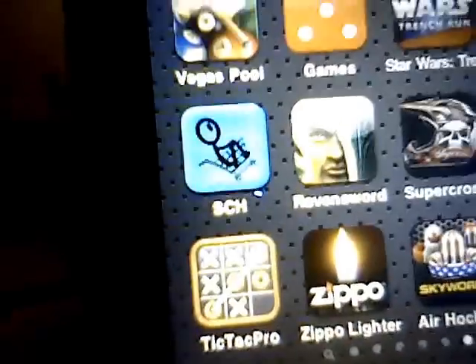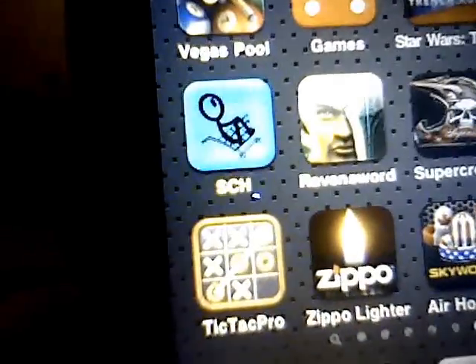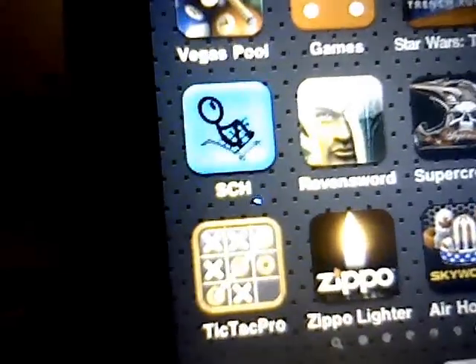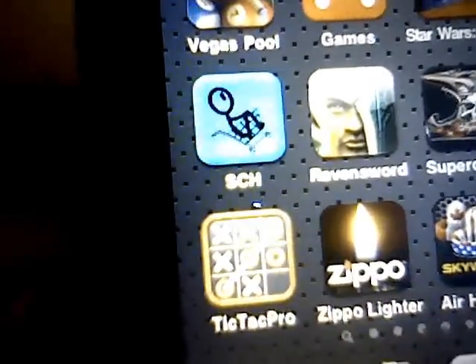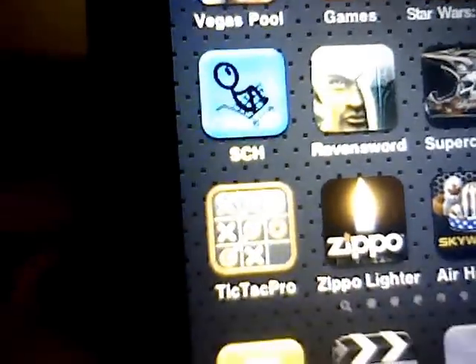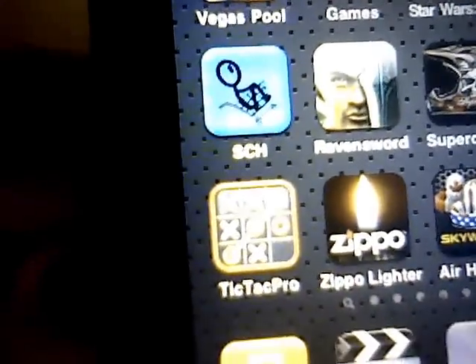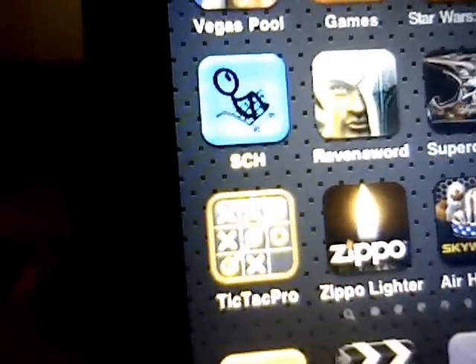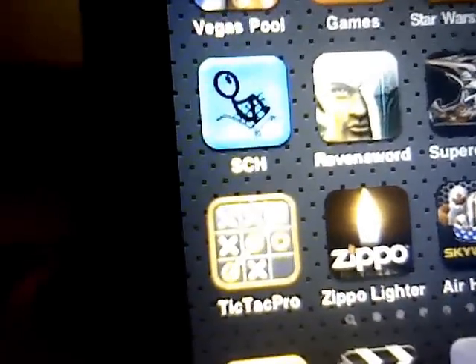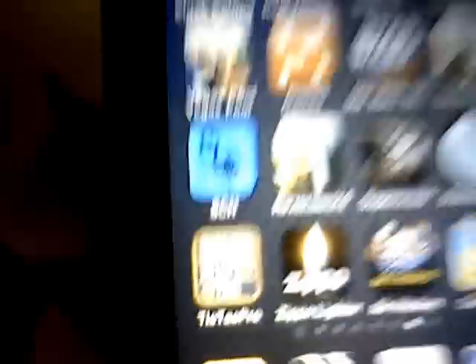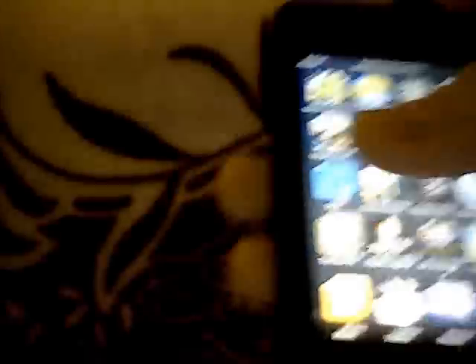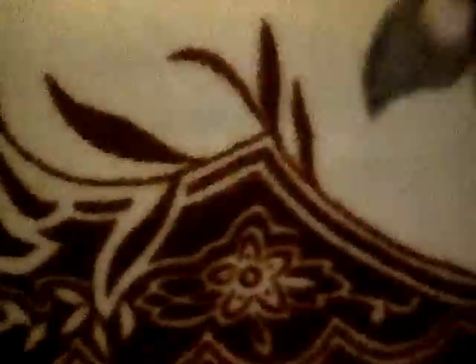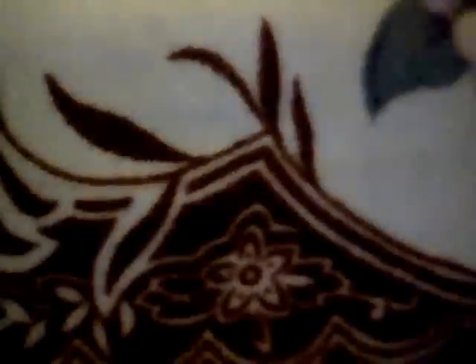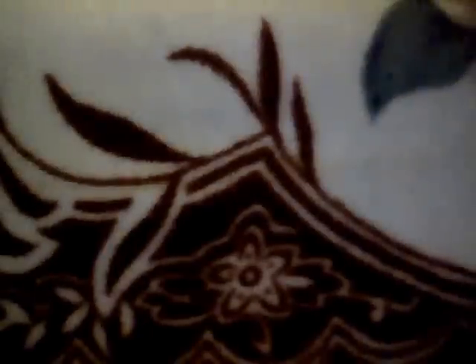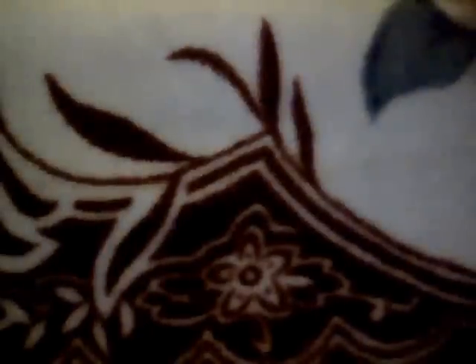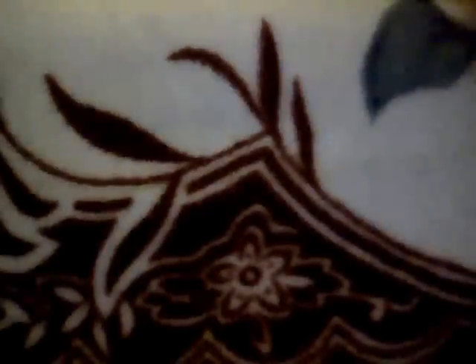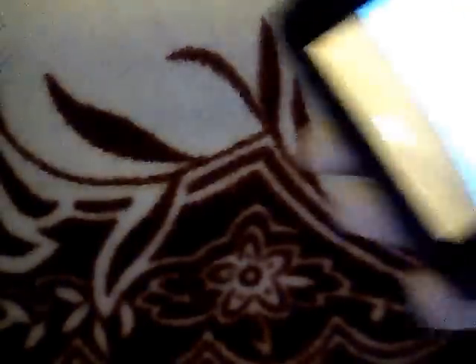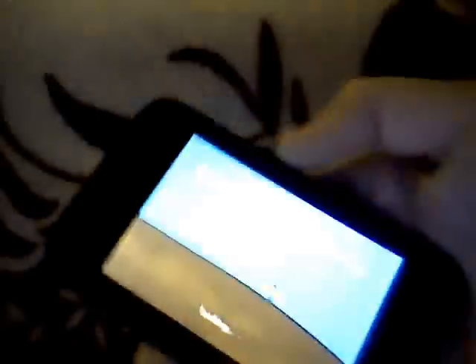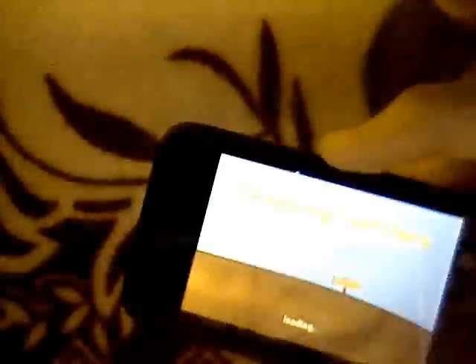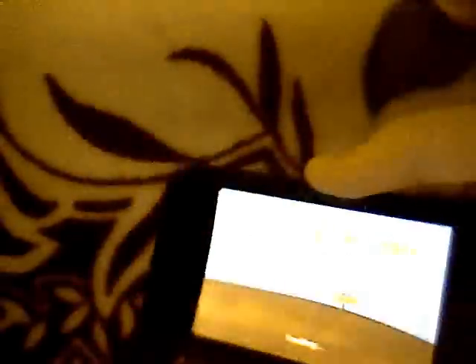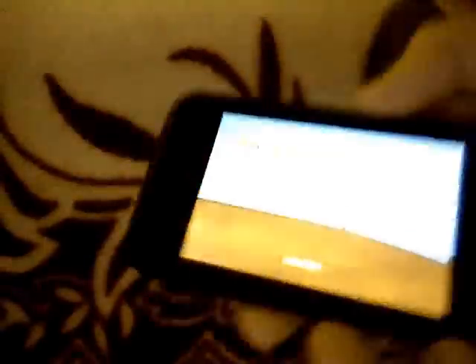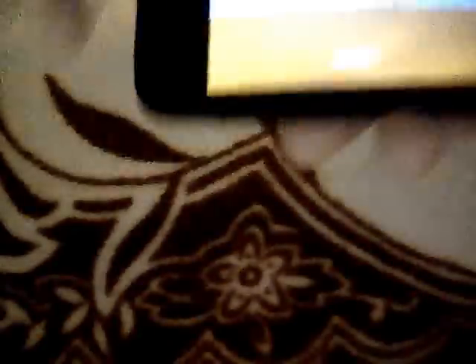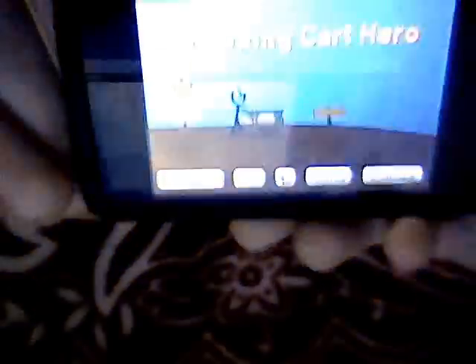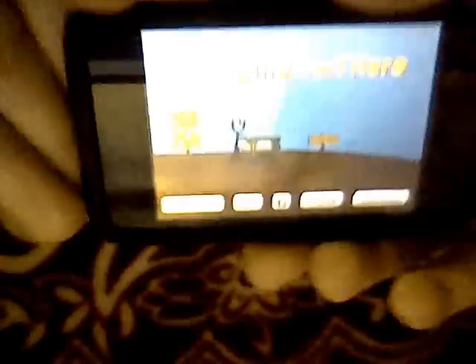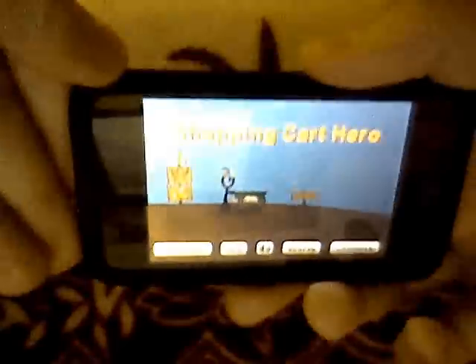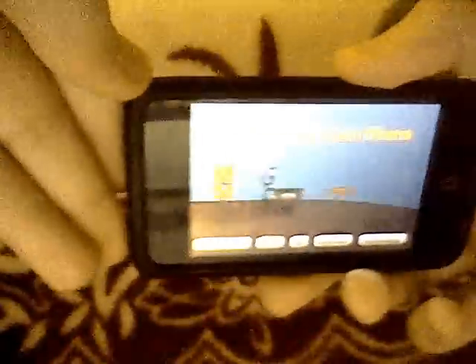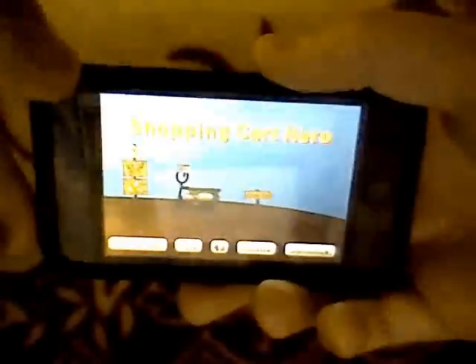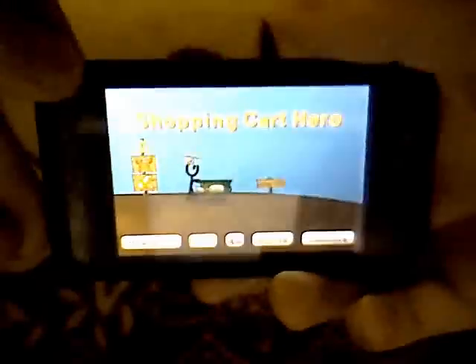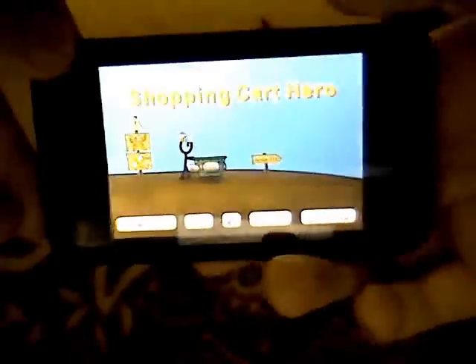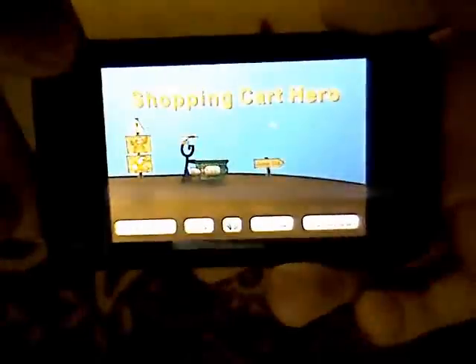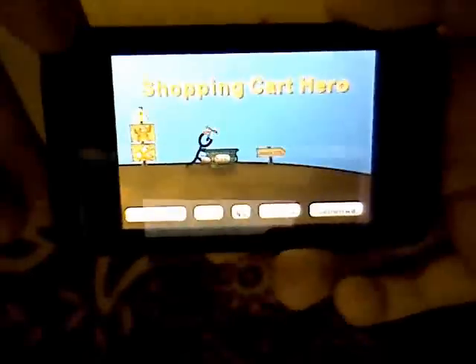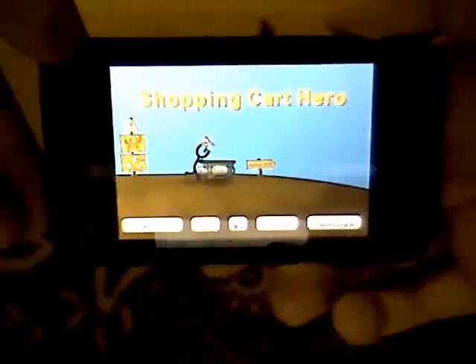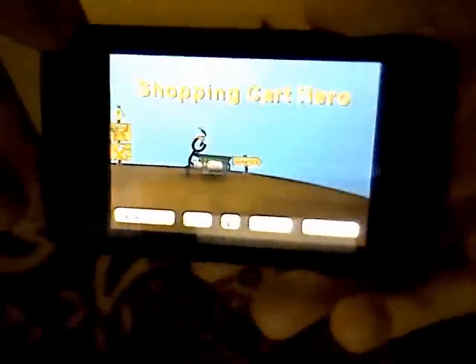S-C-H. Now if you've ever played the computer version of this, it's exactly the same. So right here, Shopping Cart Hero.